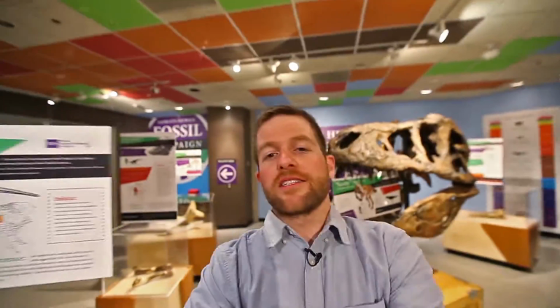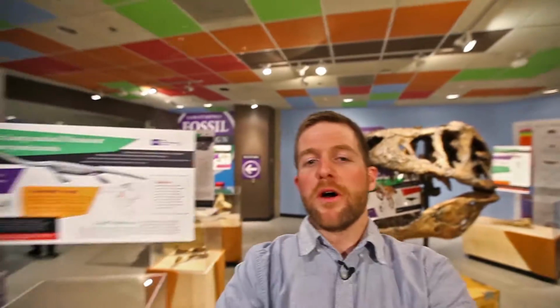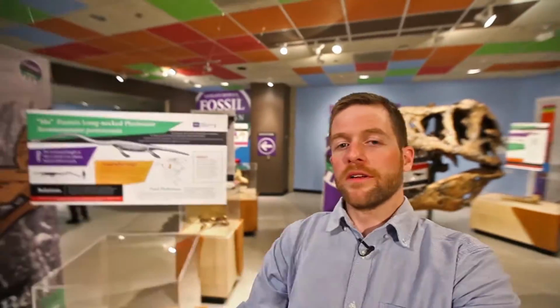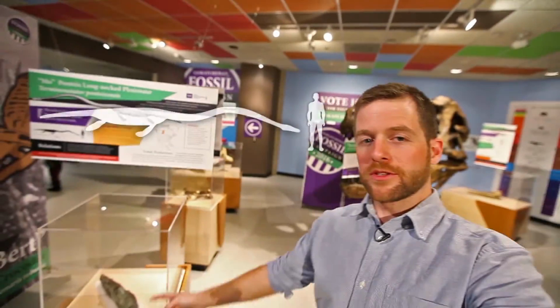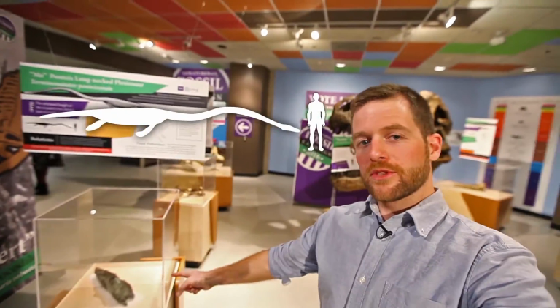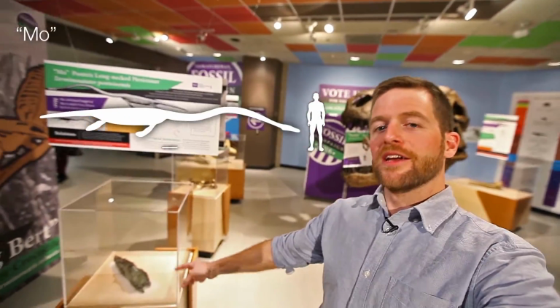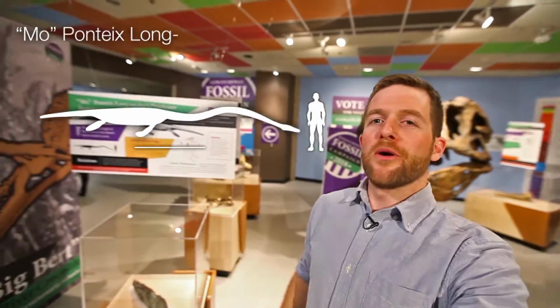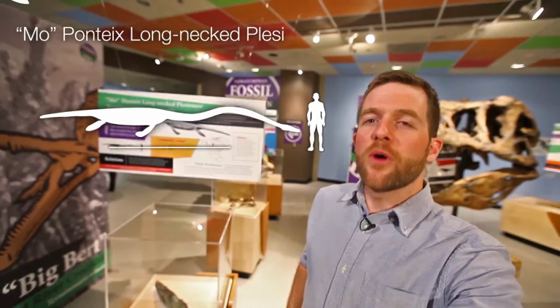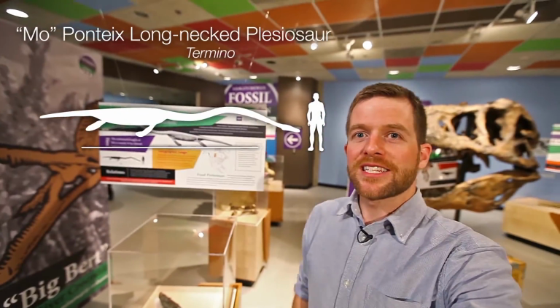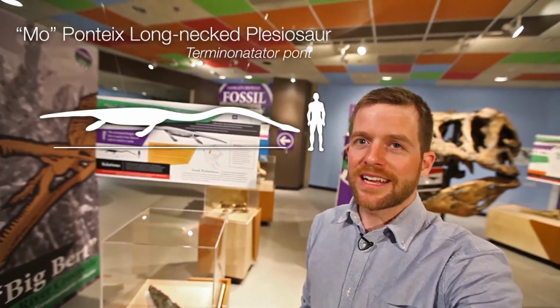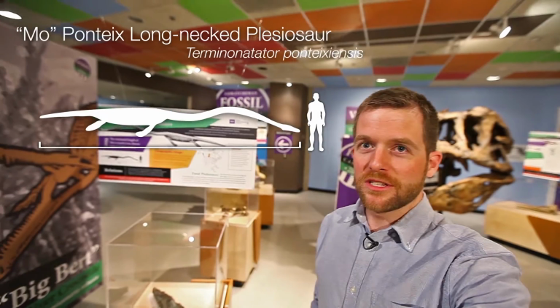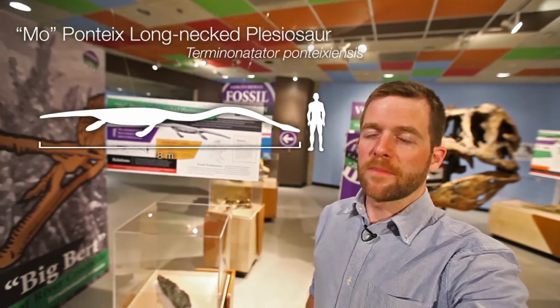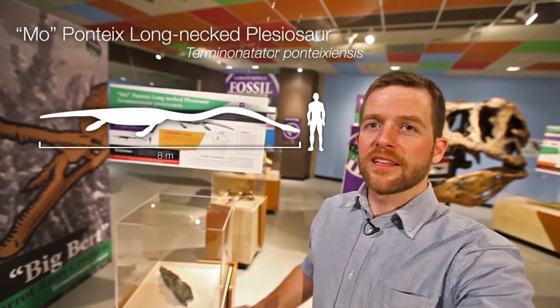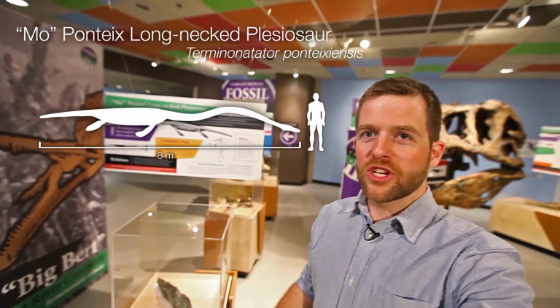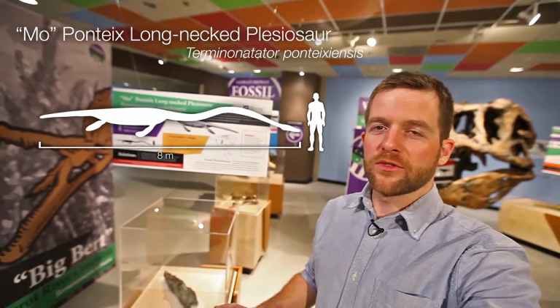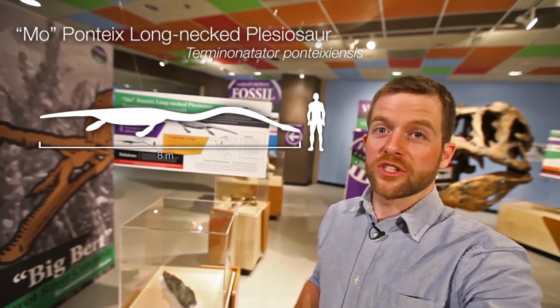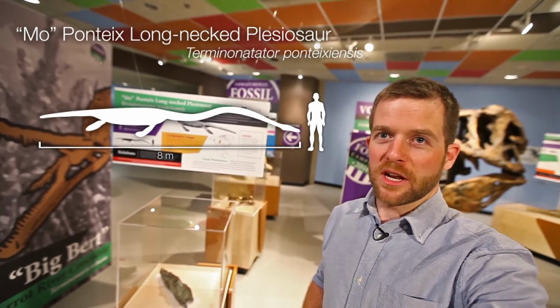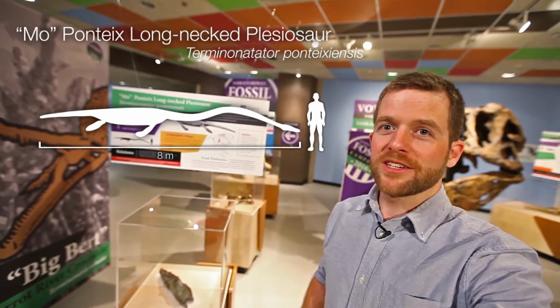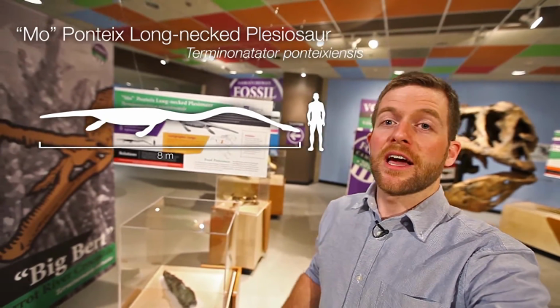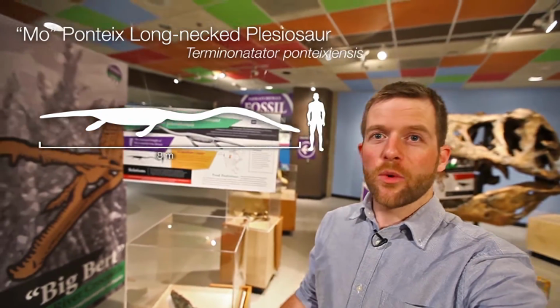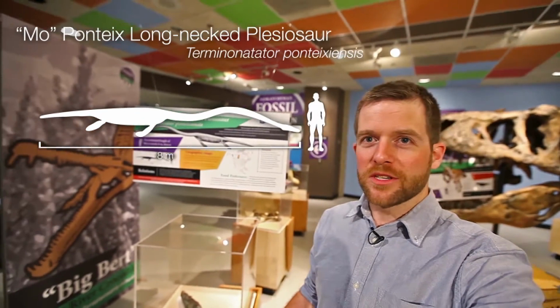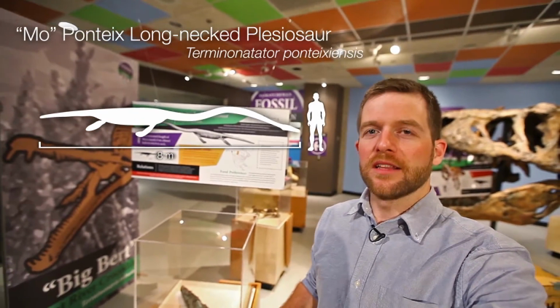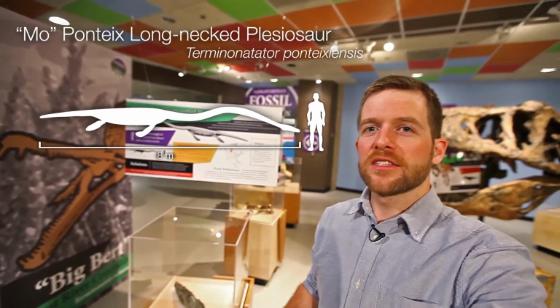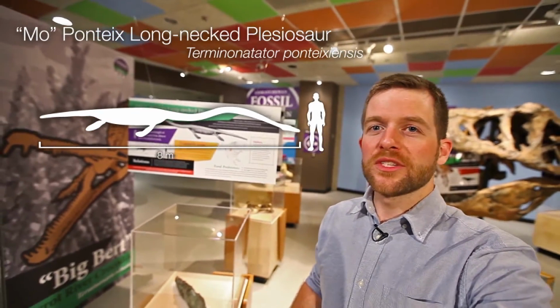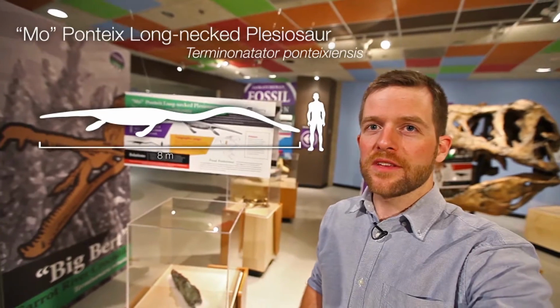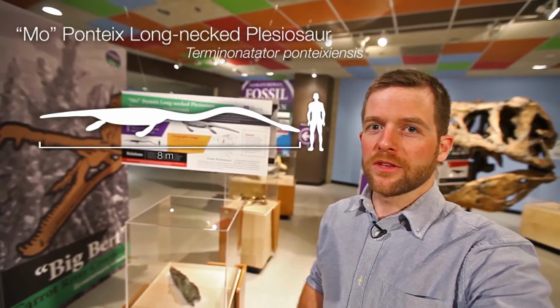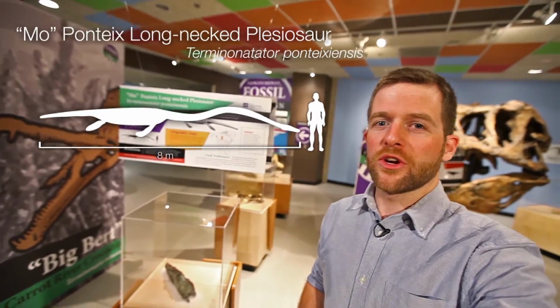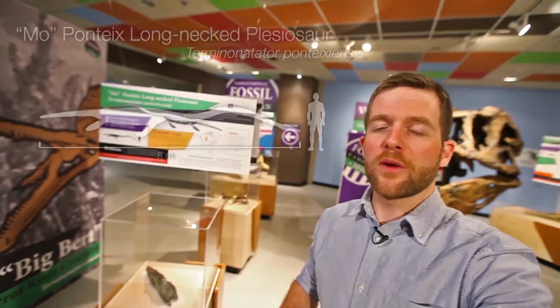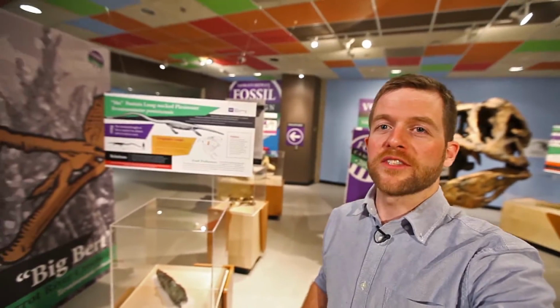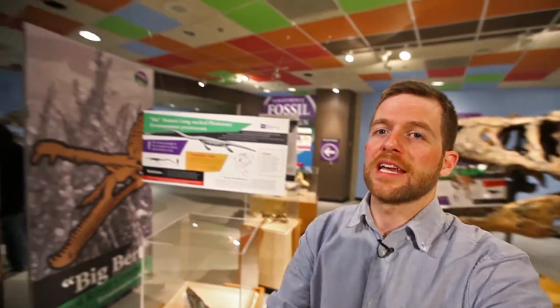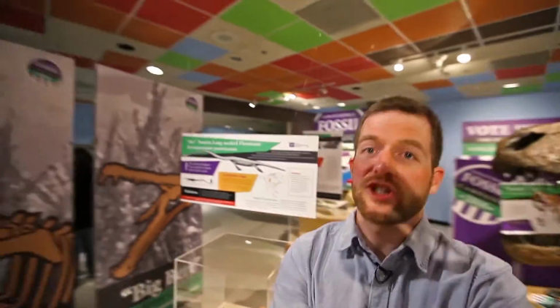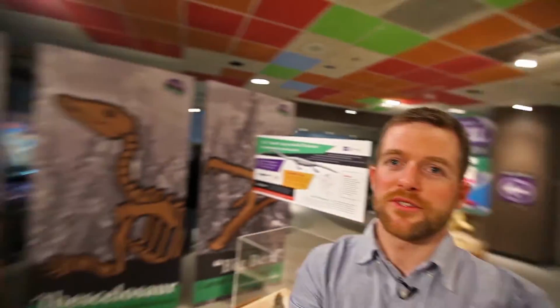Next up is Moe. This is Moe's head. Moe is a Pontex long-necked plesiosaur, and like the name suggests, it was found just outside of Pontex. It's an aquatic species that lived in Saskatchewan 78 million years ago when our province was an inland shallow sea.